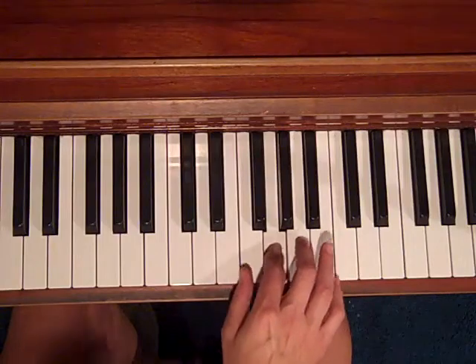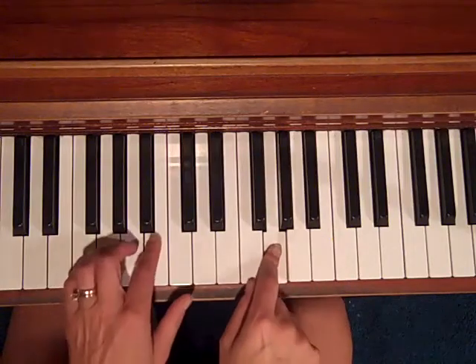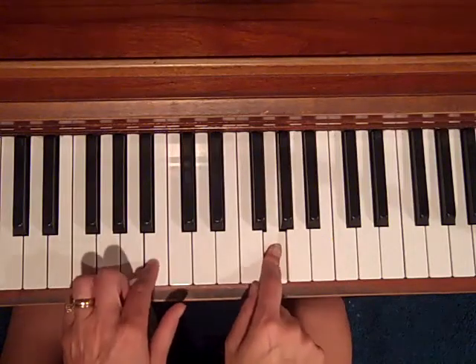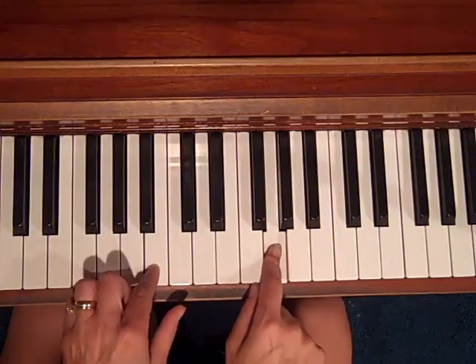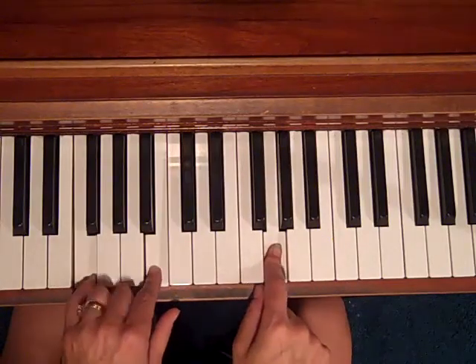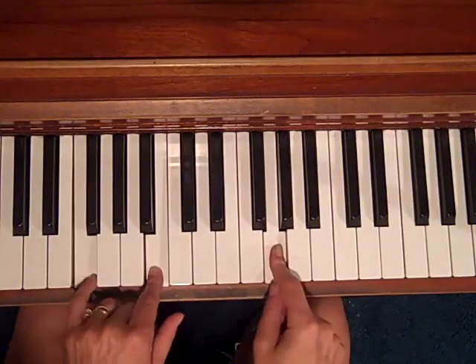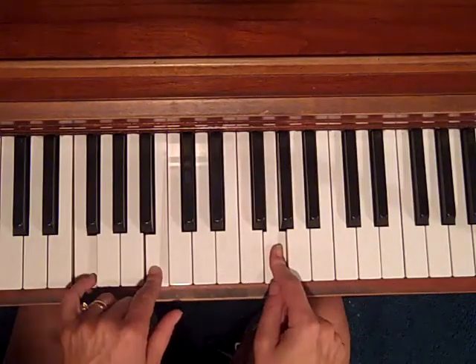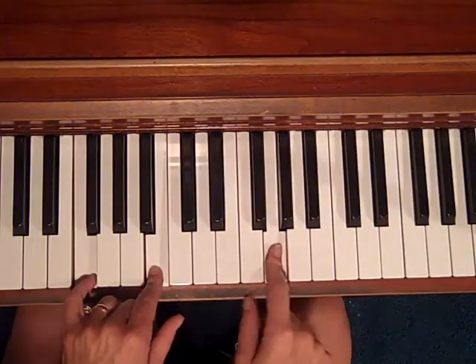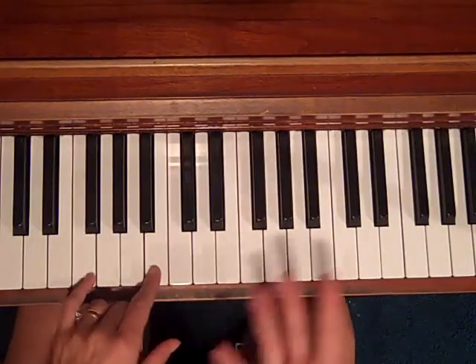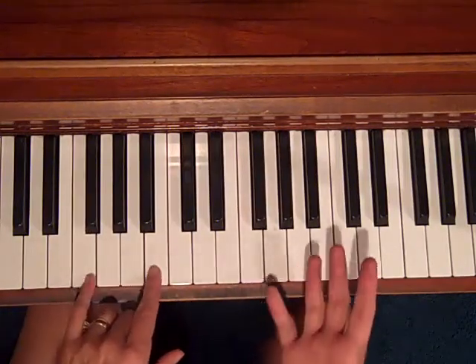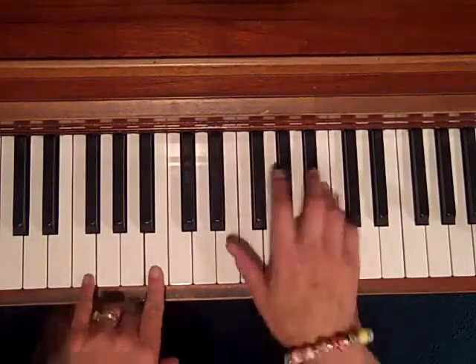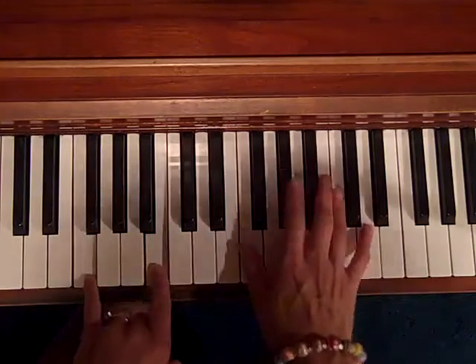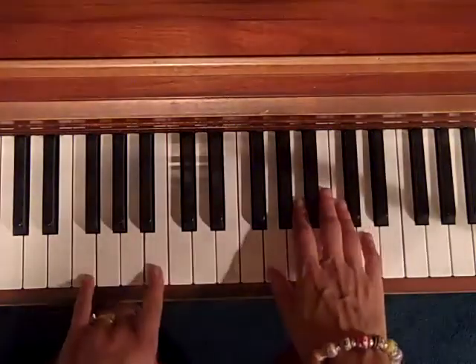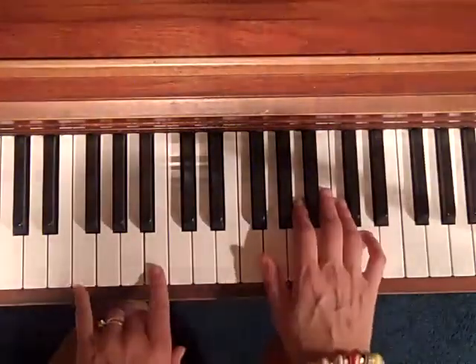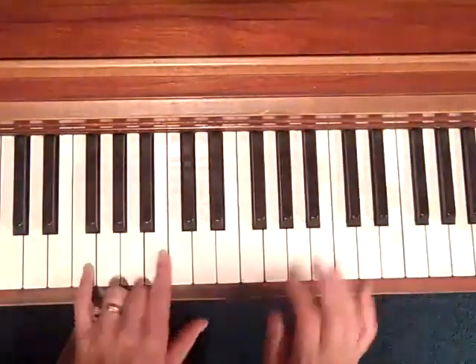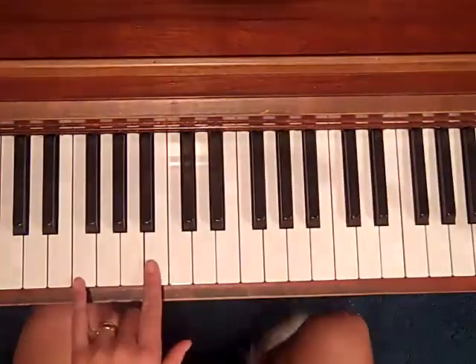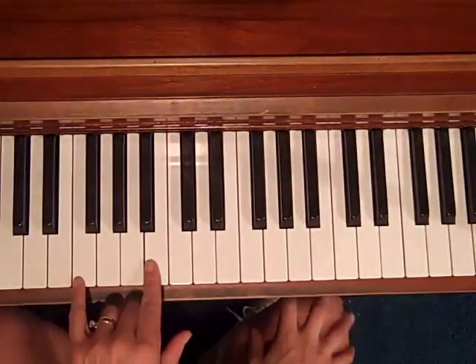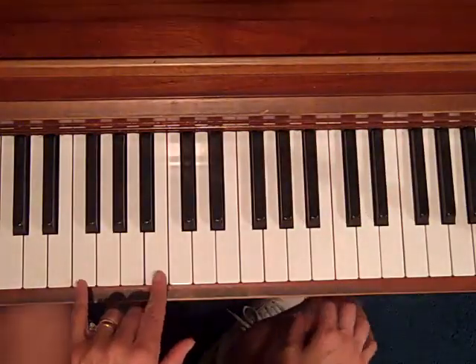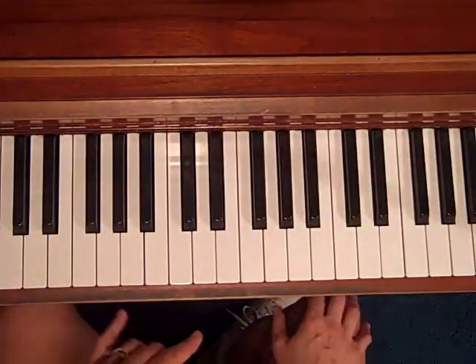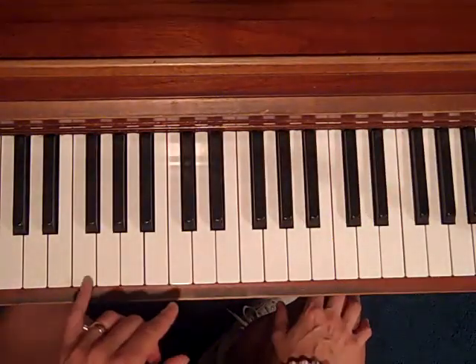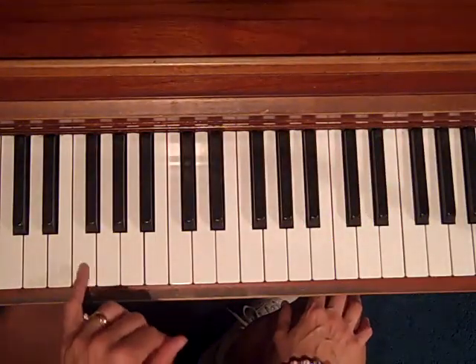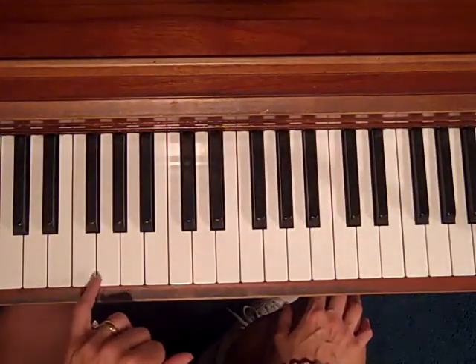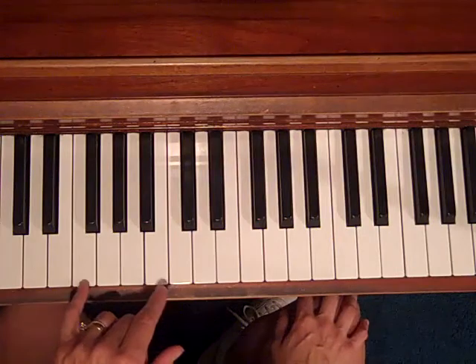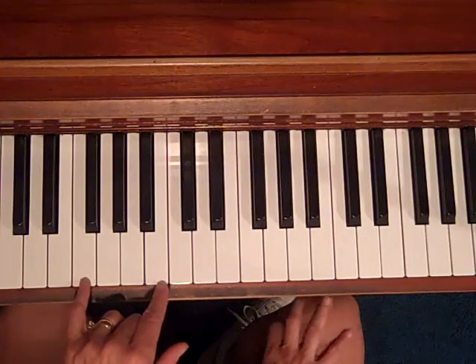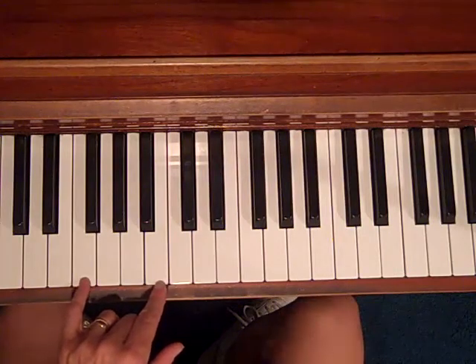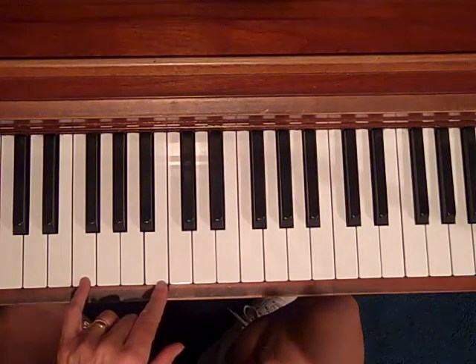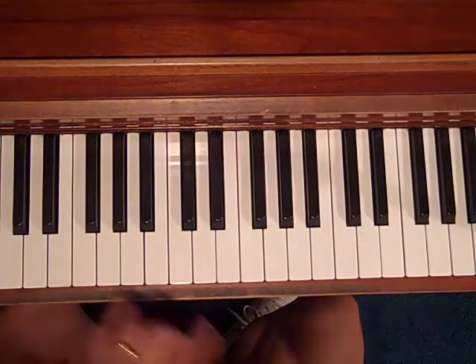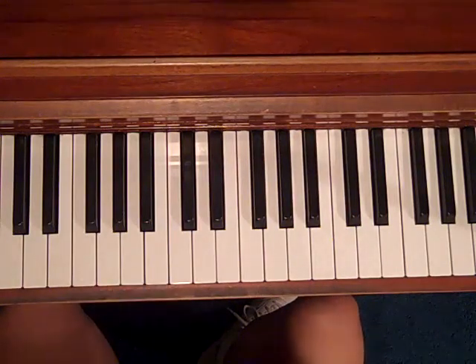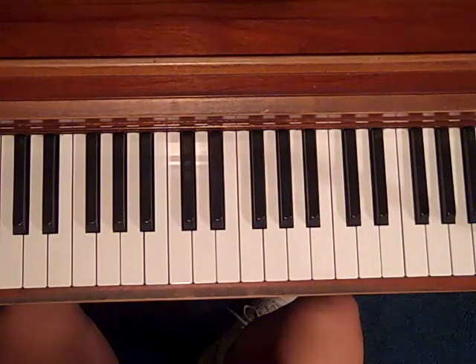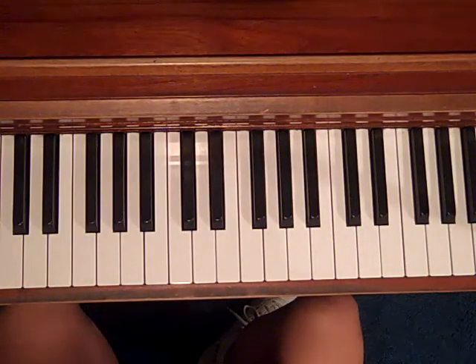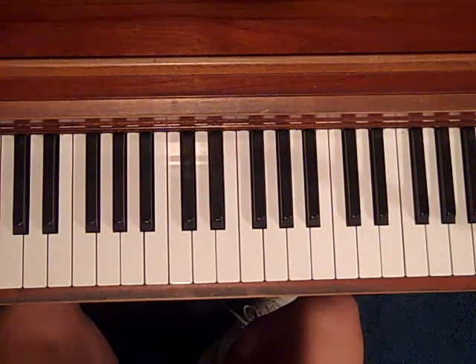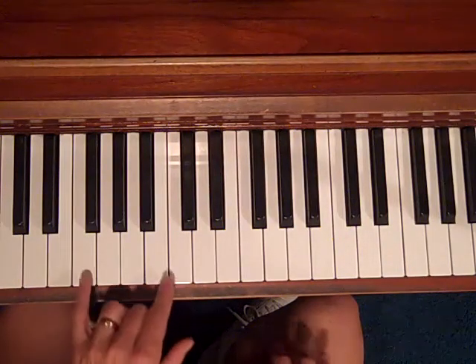The left hand is going to do the blues — a standard blues progression in the key of G. I'm going to use the third and the seventh to outline each chord, because those are really the most defining notes in each chord.